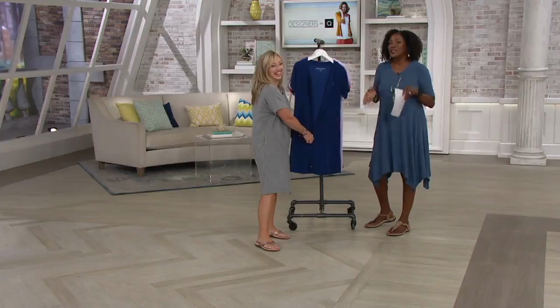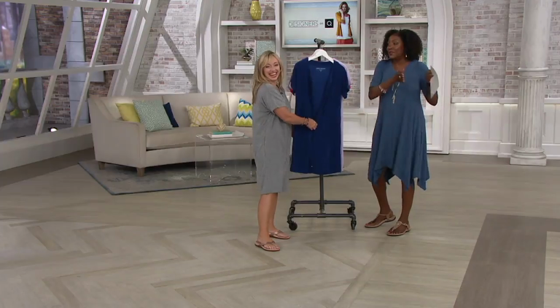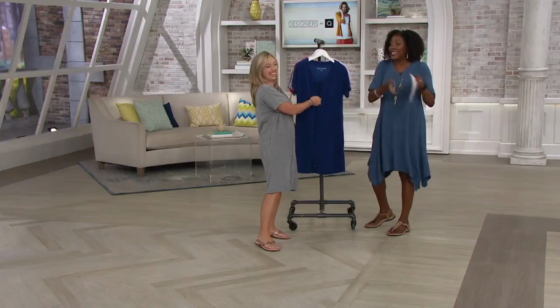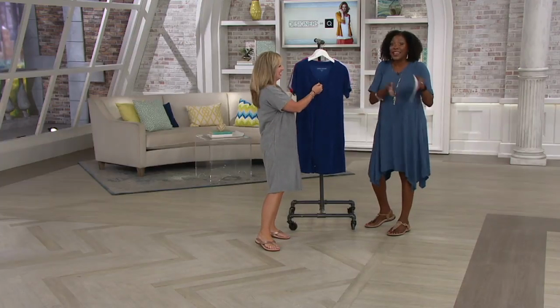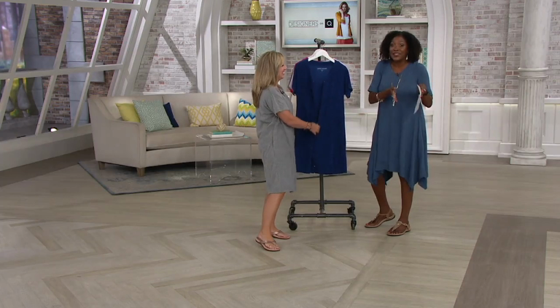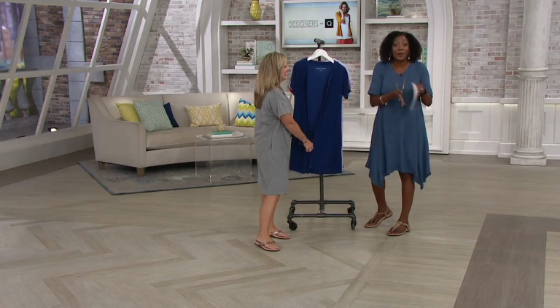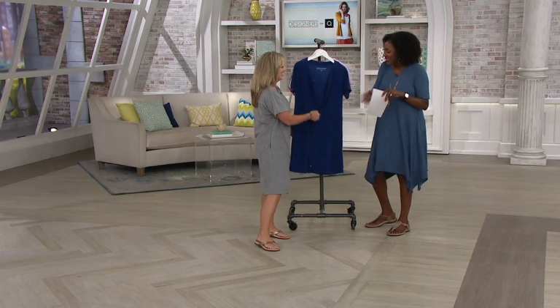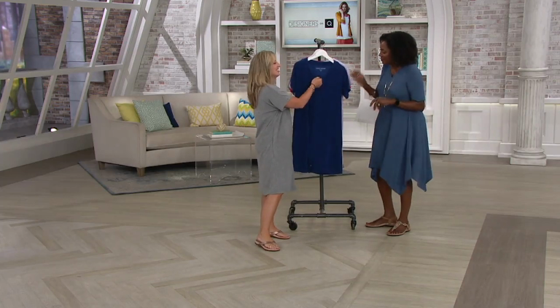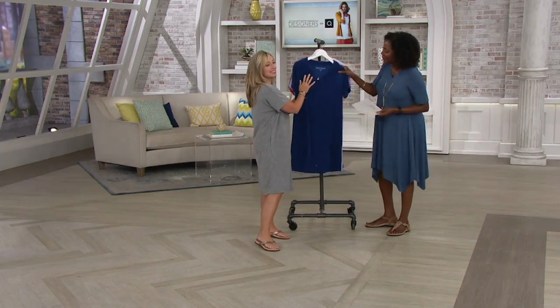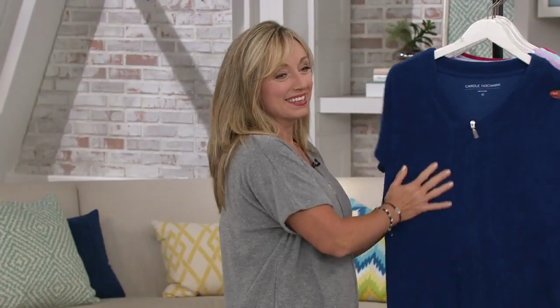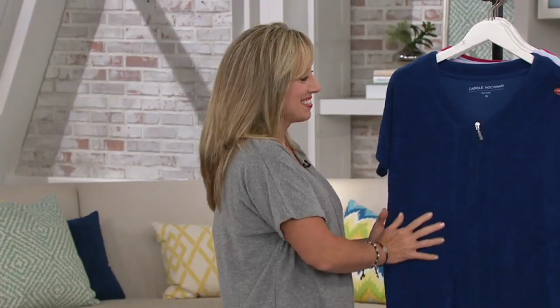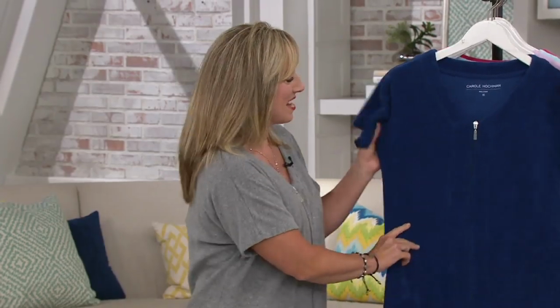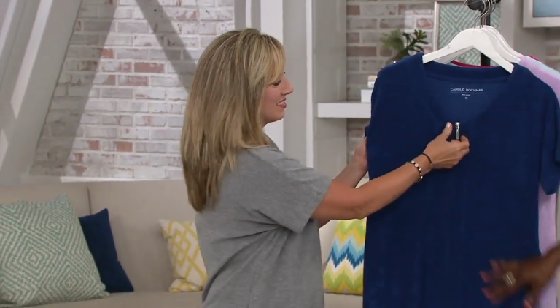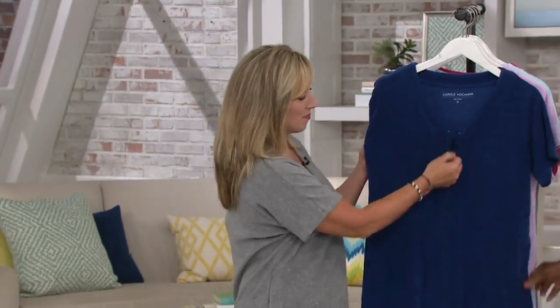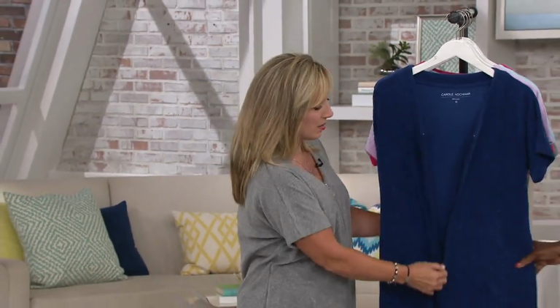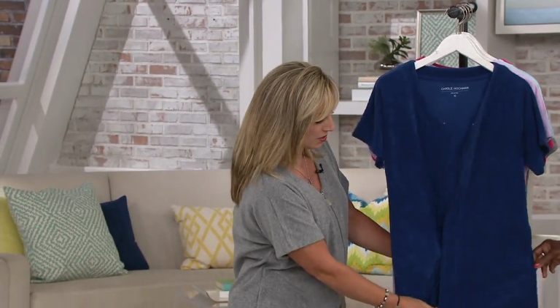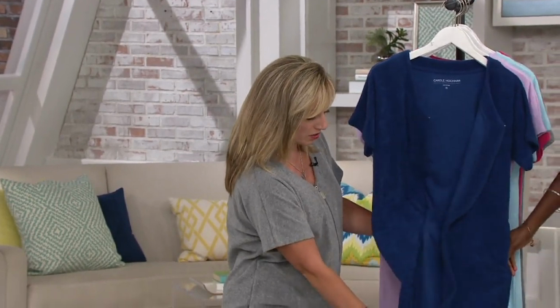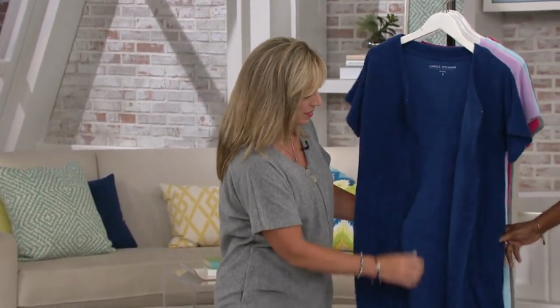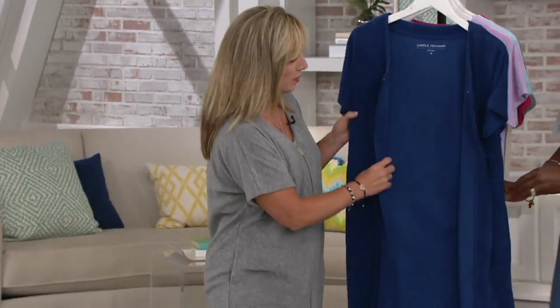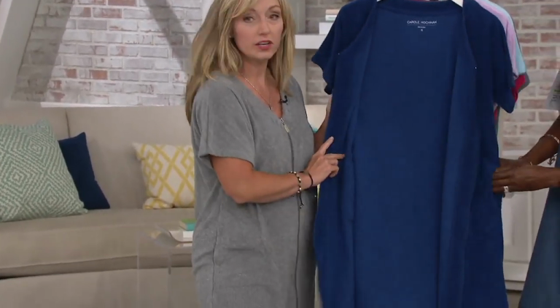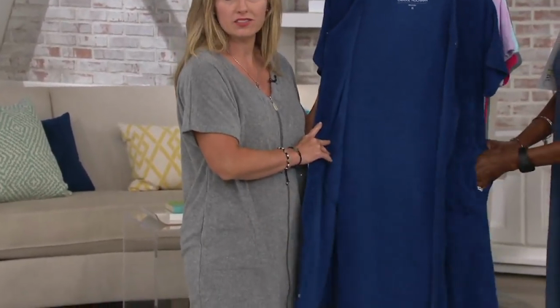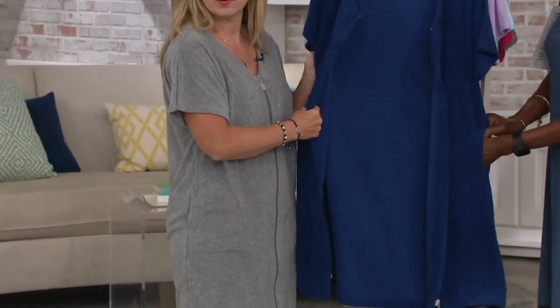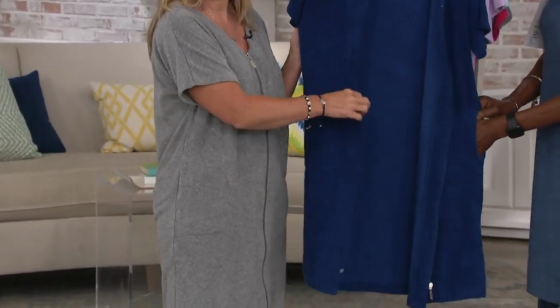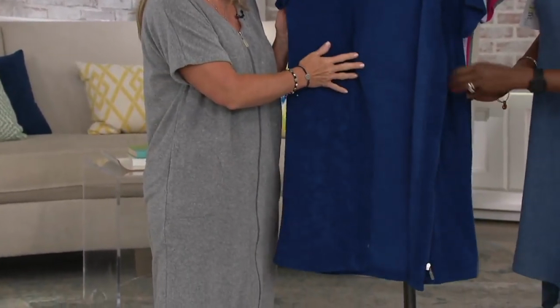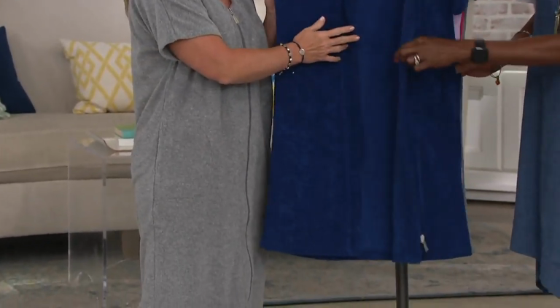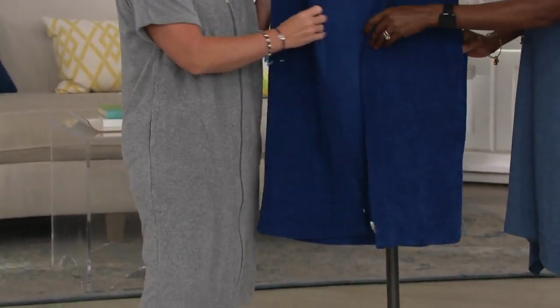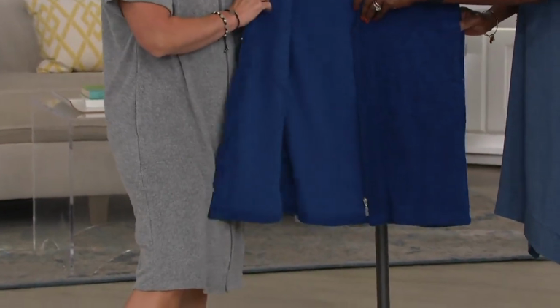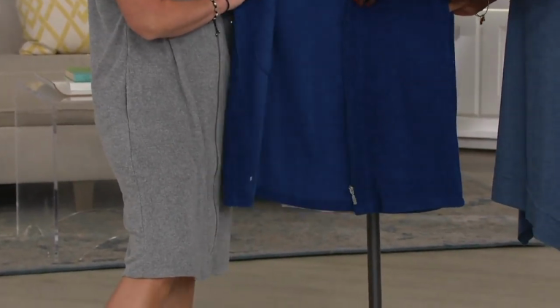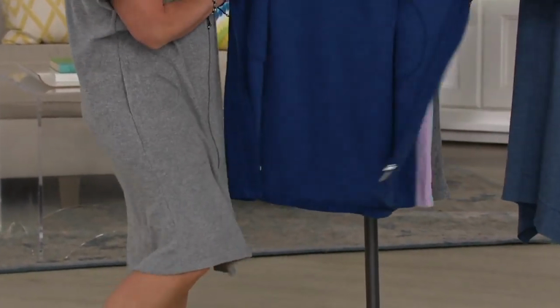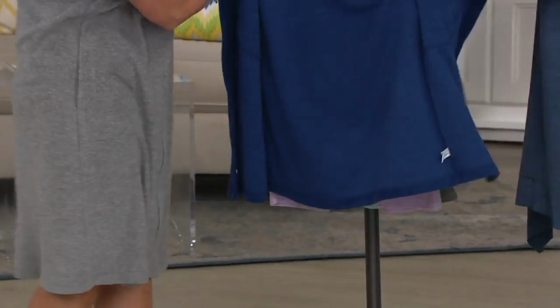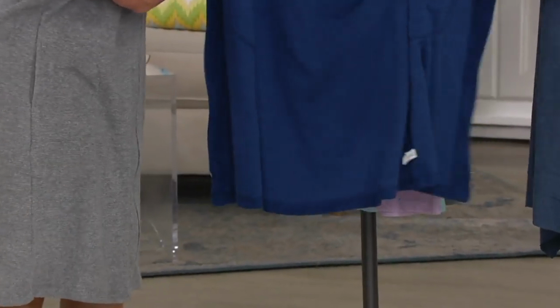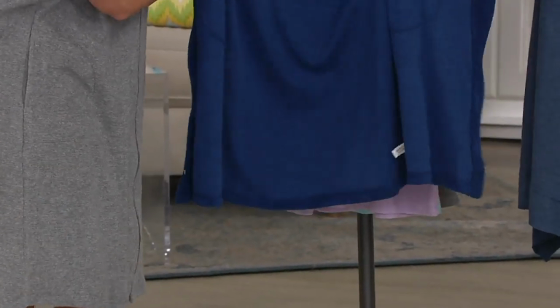You need something to get in and out of the house and shower with — this would be great. Full zip front, breakaway zipper. You can certainly wear this open over your bathing suits if you want to coordinate a color, or it's a great straight-out-of-the-shower option.